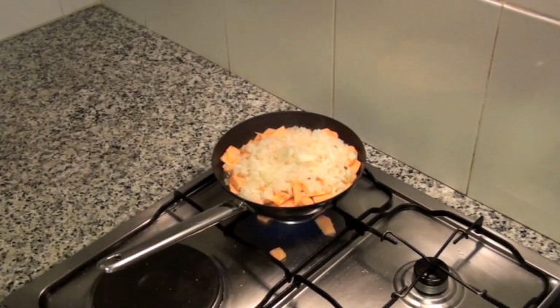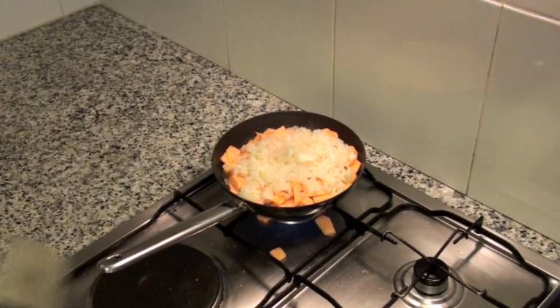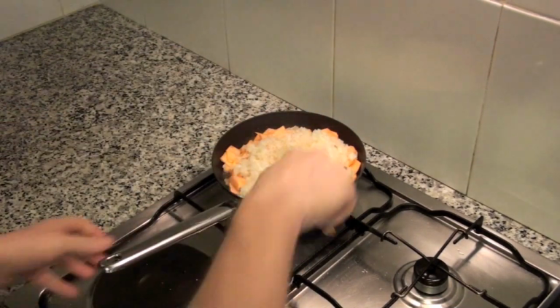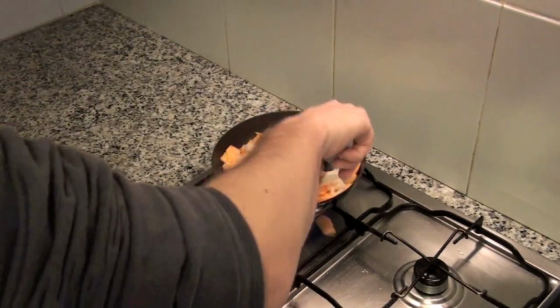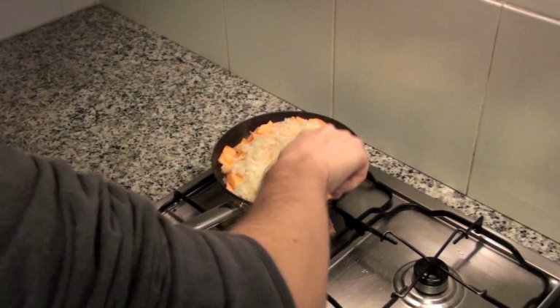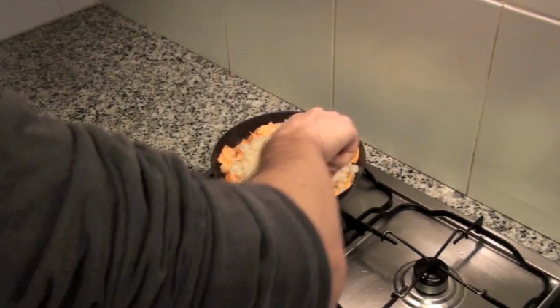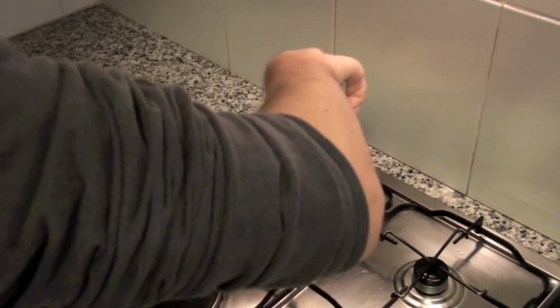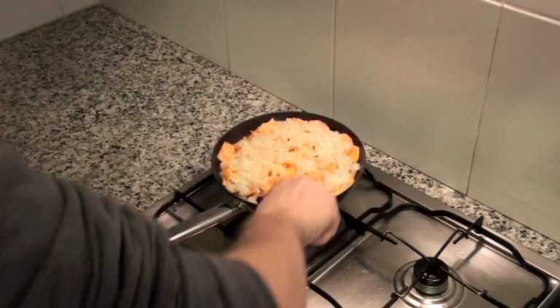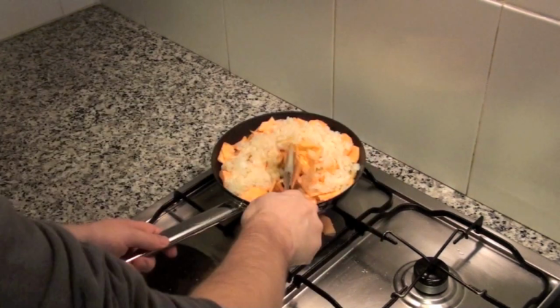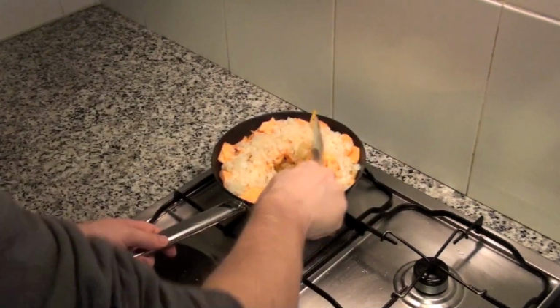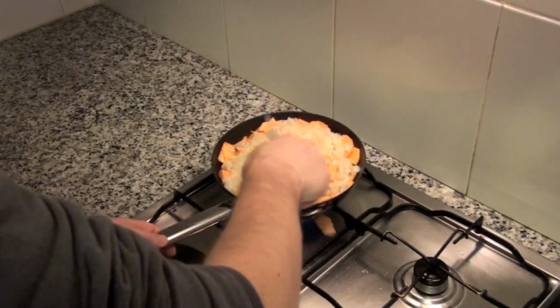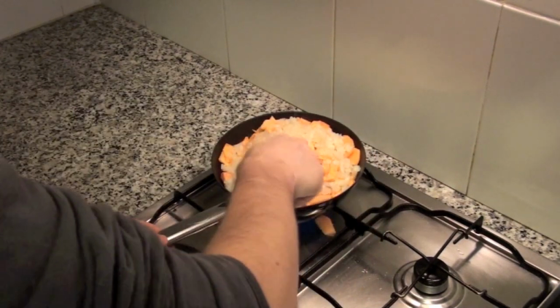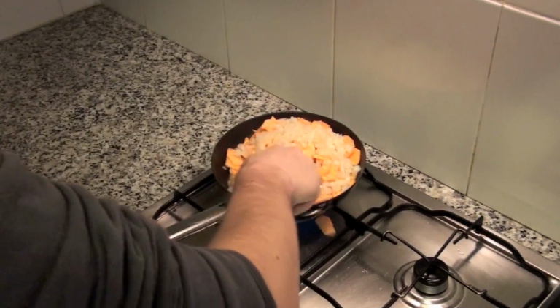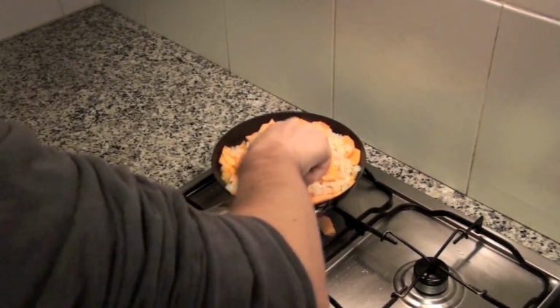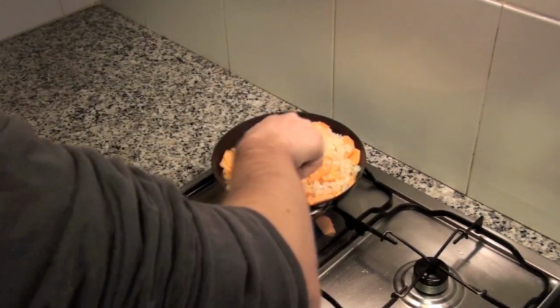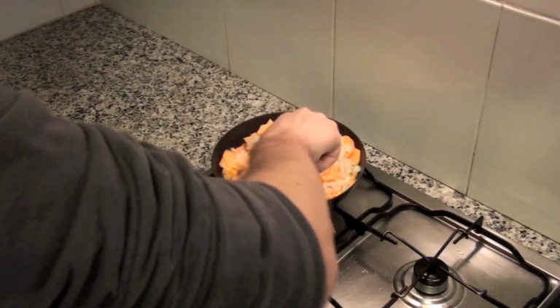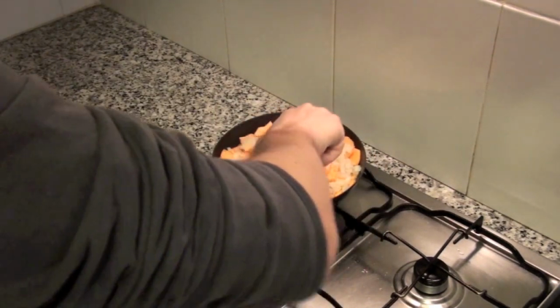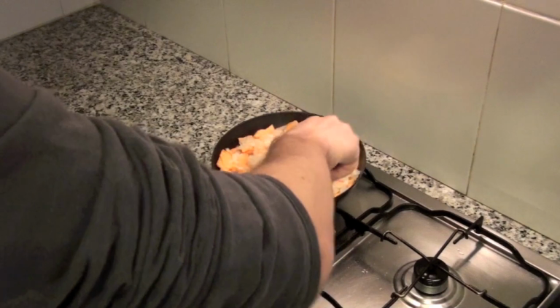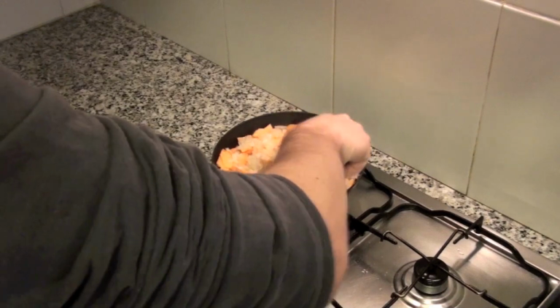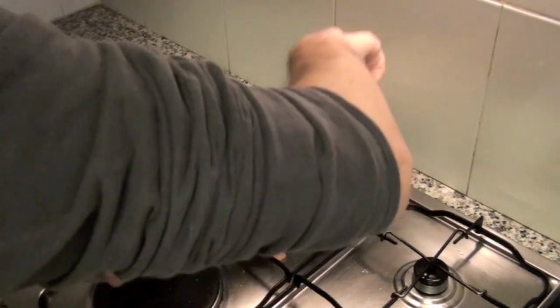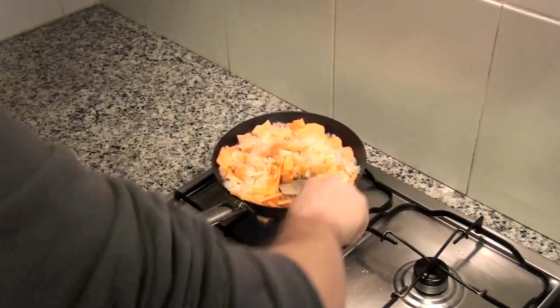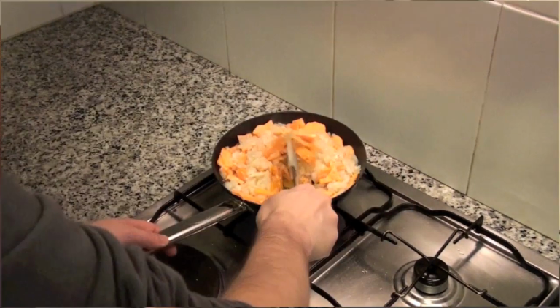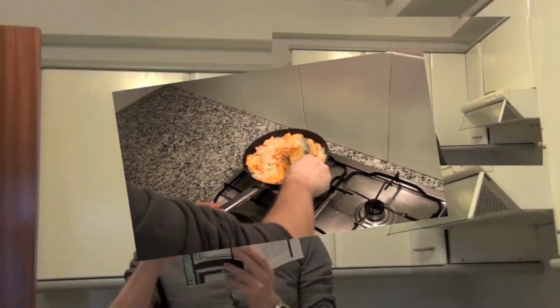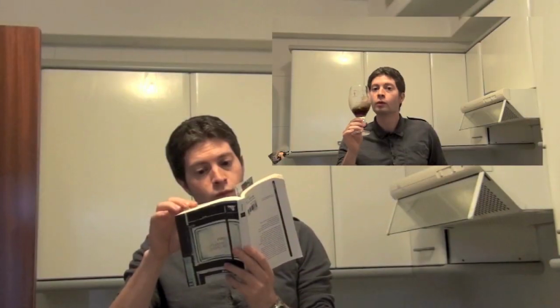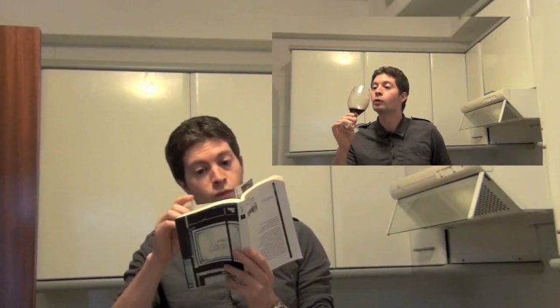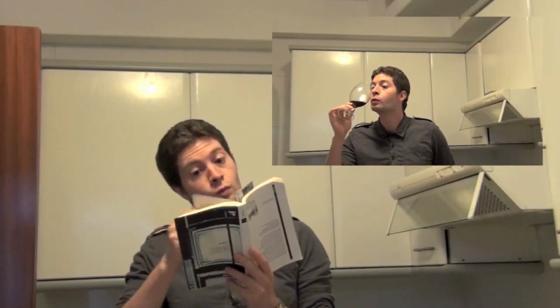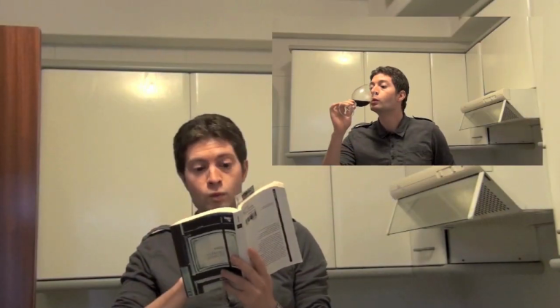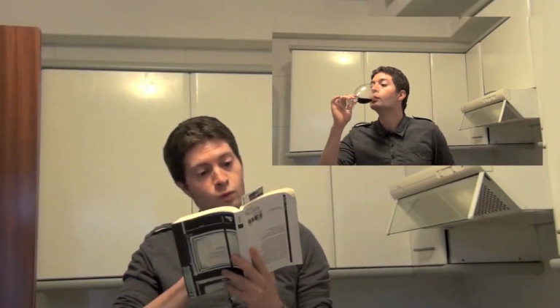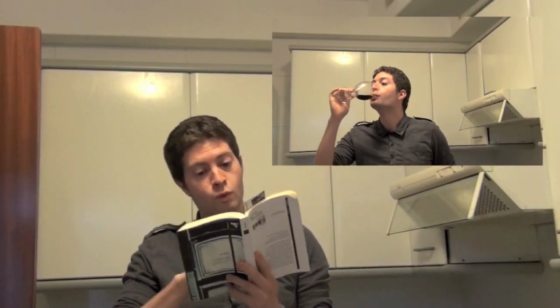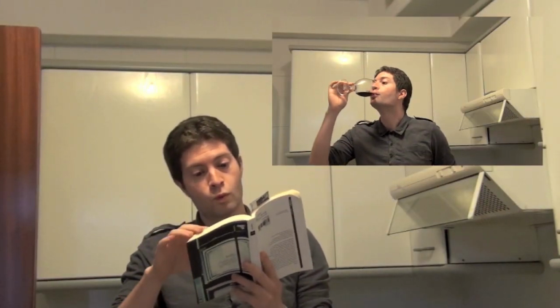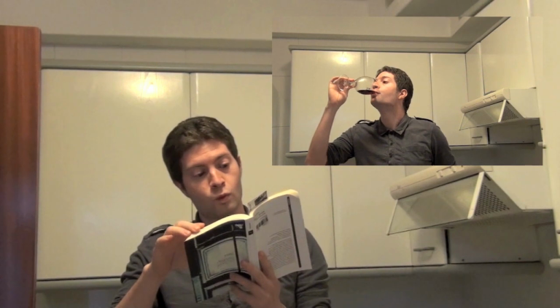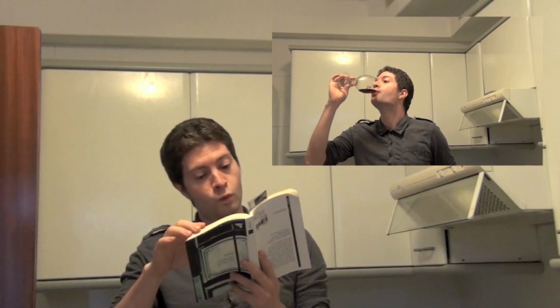After 10 to 12 minutes it will be ready. Just test one piece and if it's soft then it's ready. Pay attention to the pan and don't be distracted.